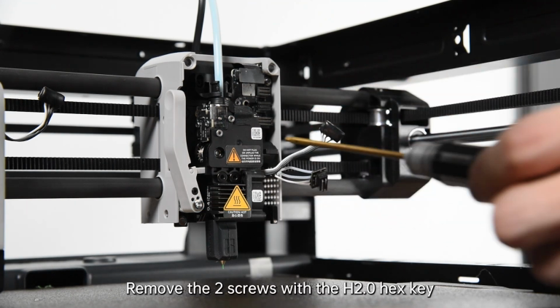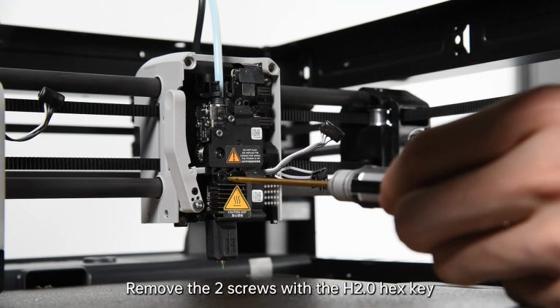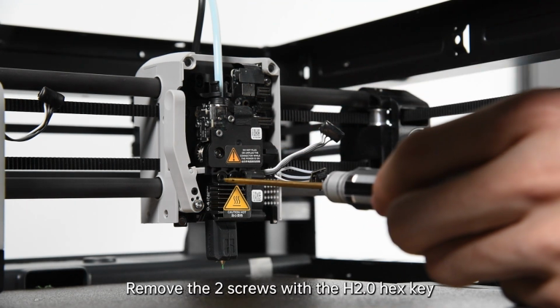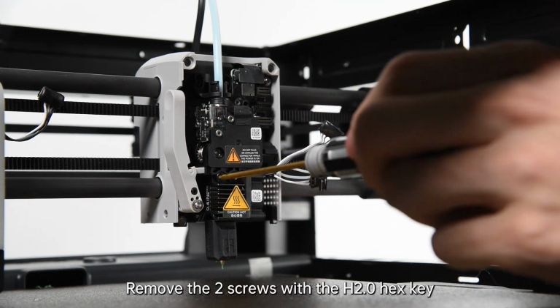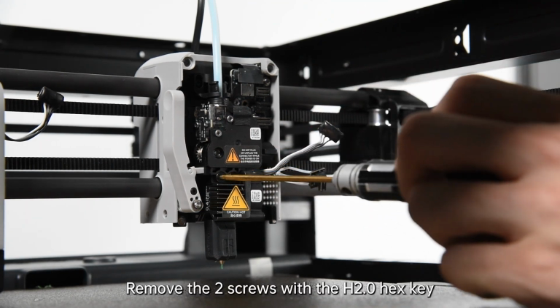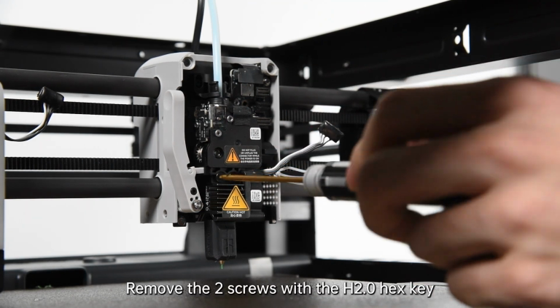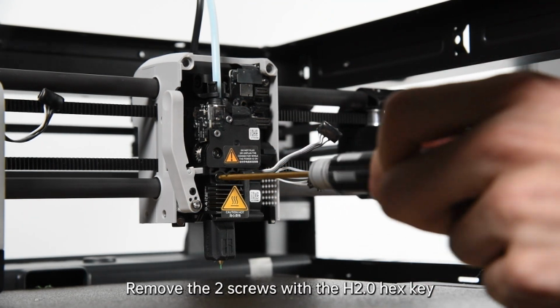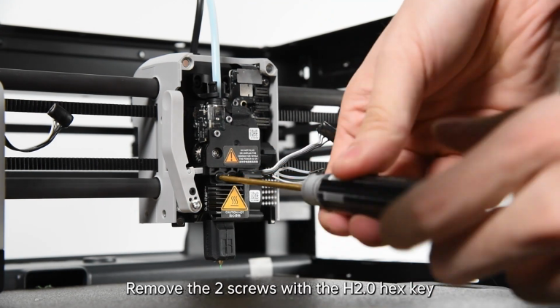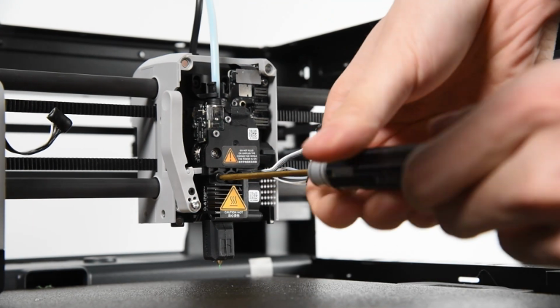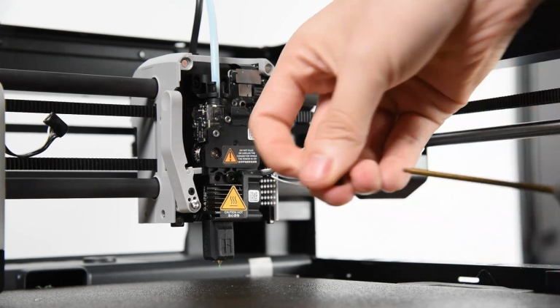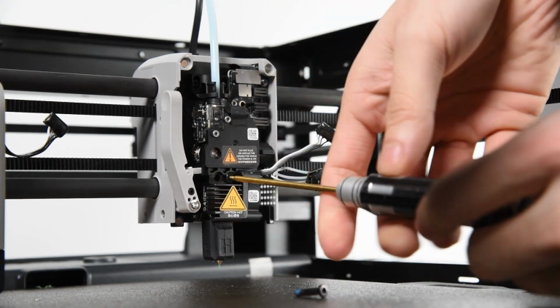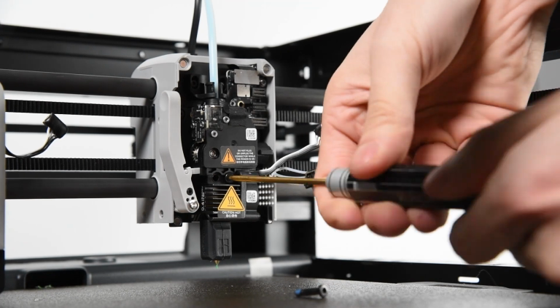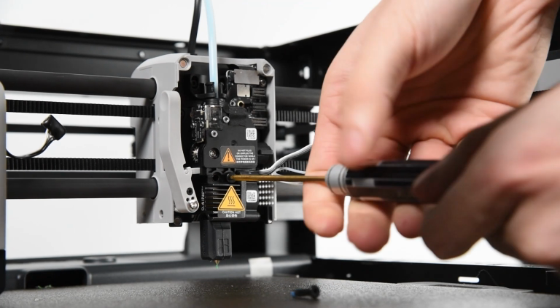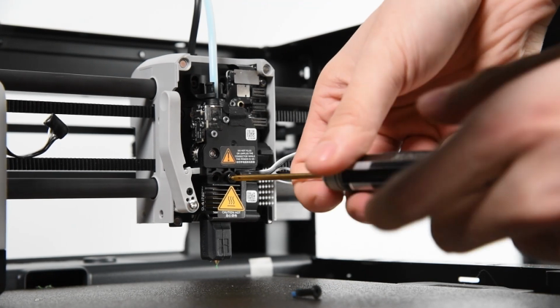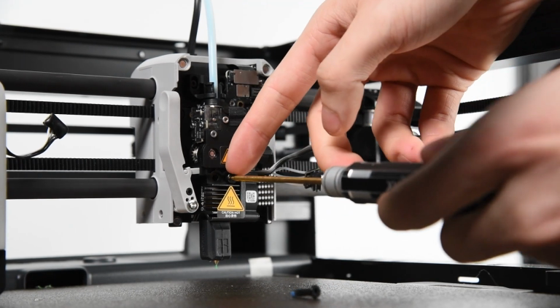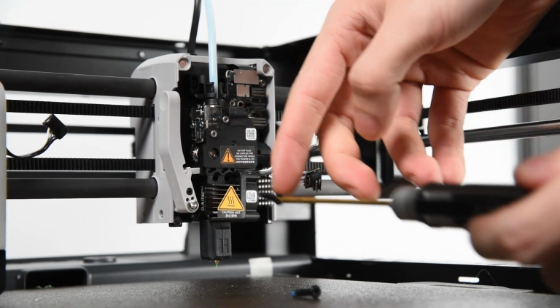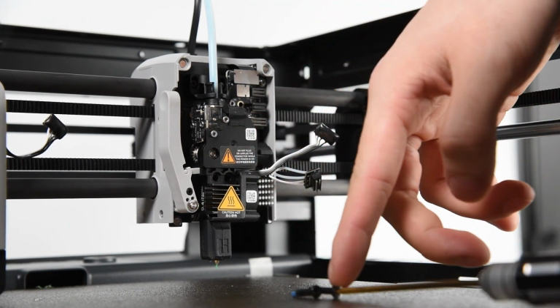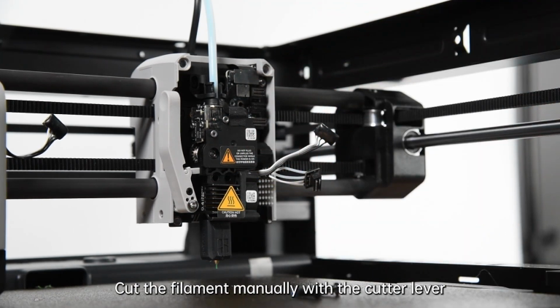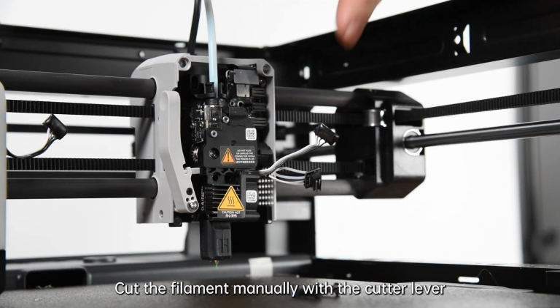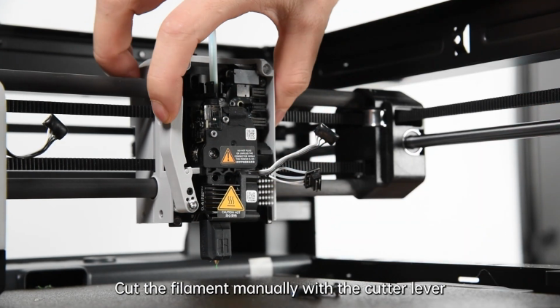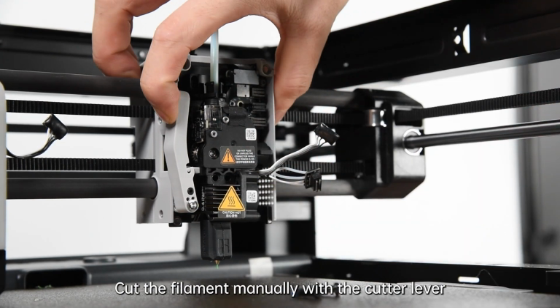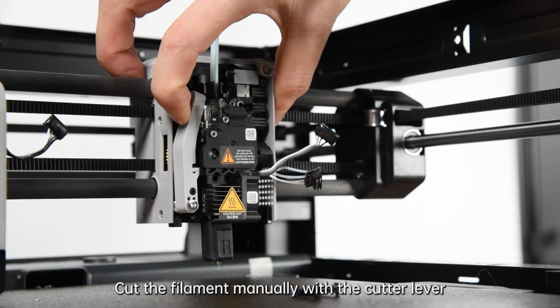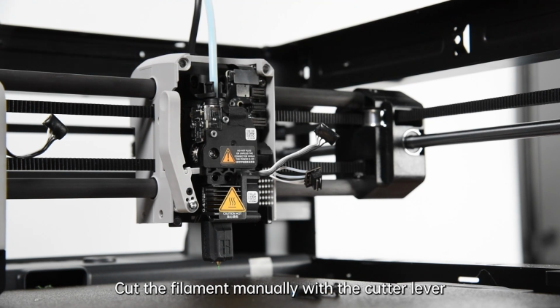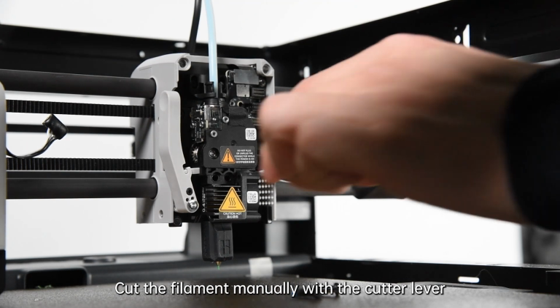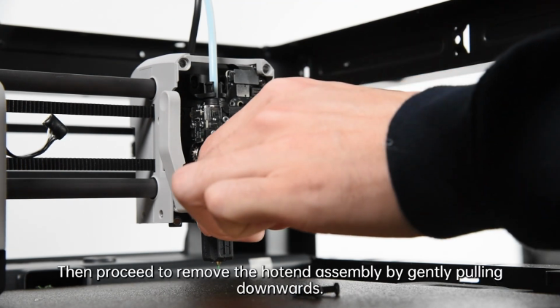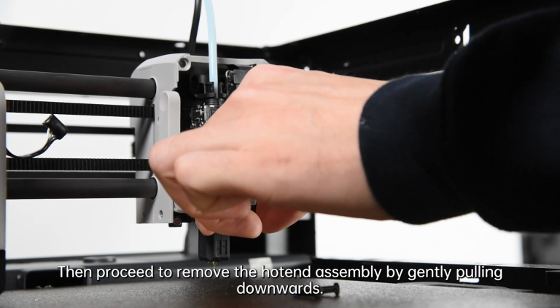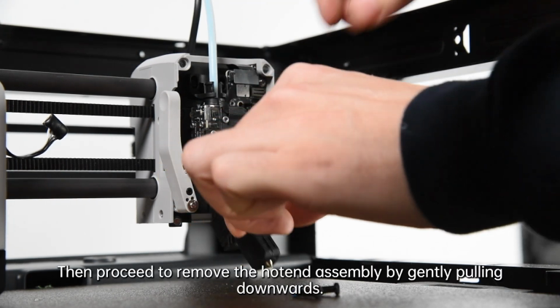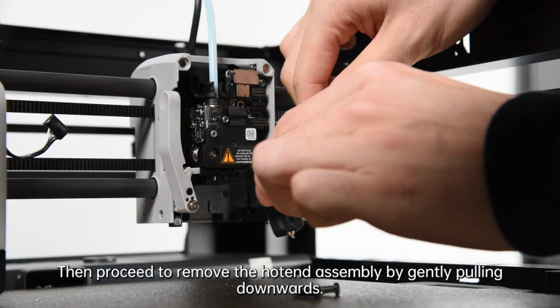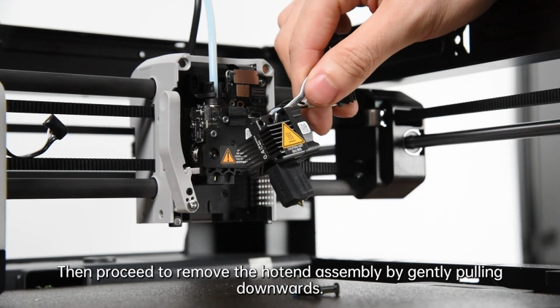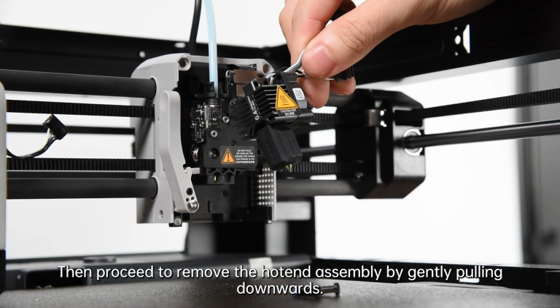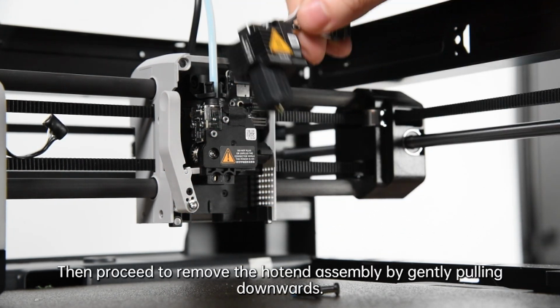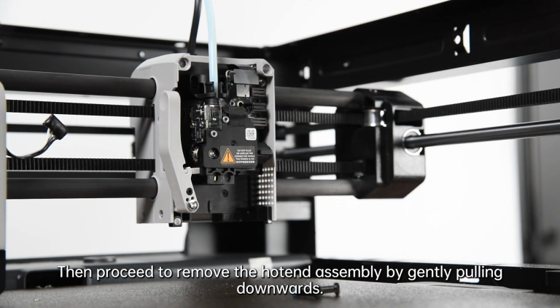Remove the two screws with the 2mm hex key. Cut the filament manually with the cutter lever, then proceed to remove the hotend assembly by gently pulling downwards.